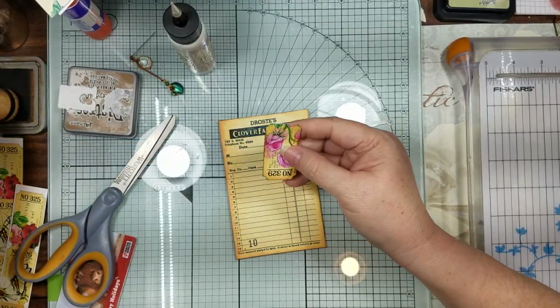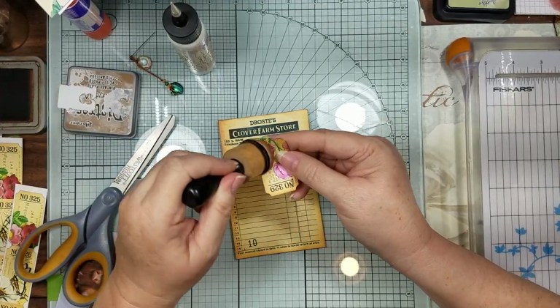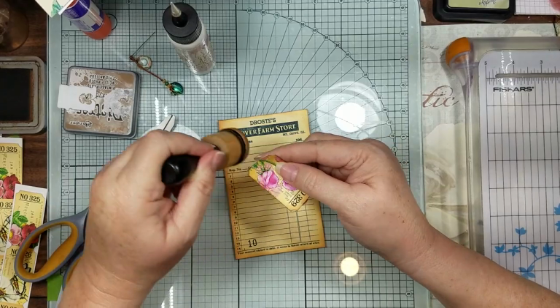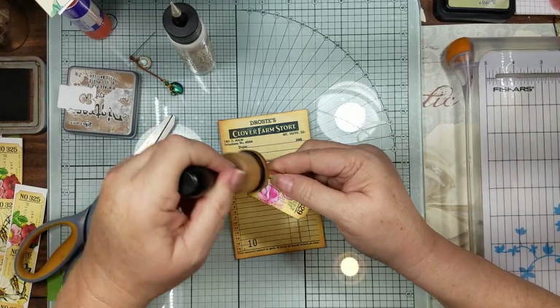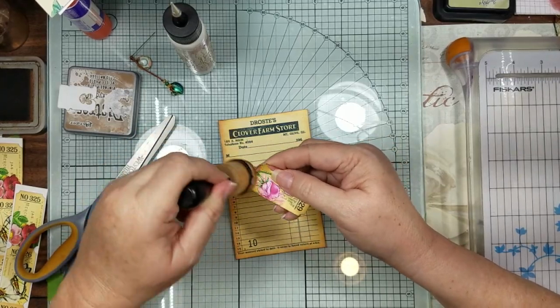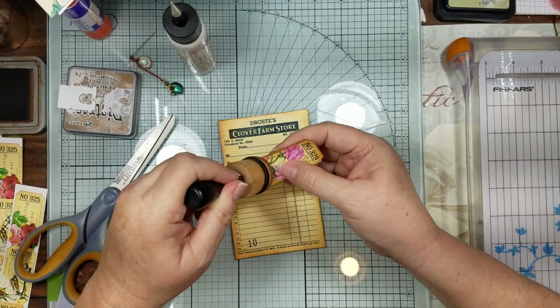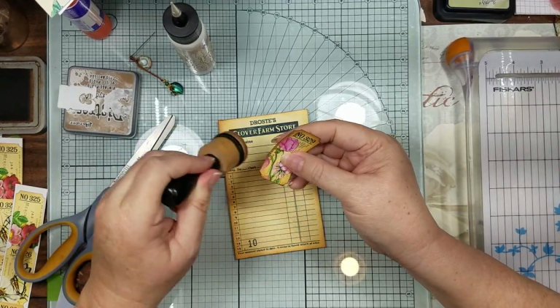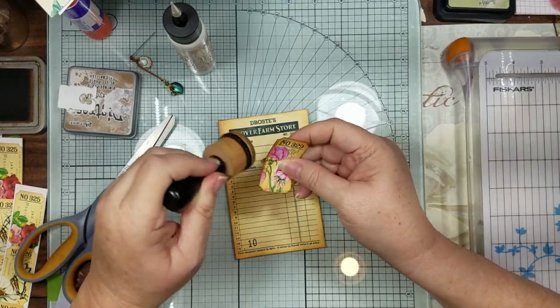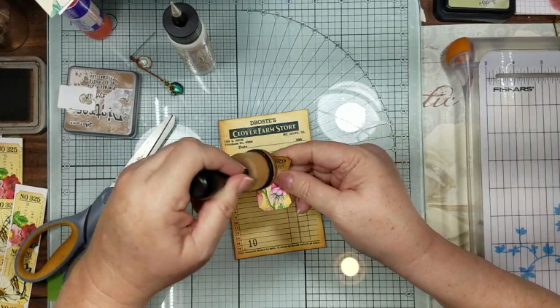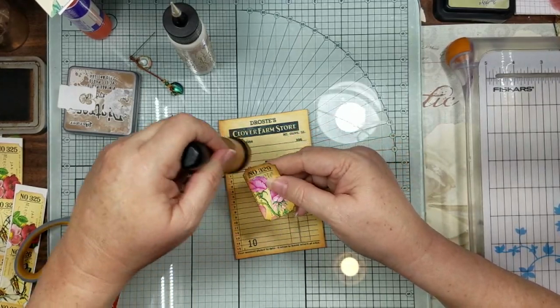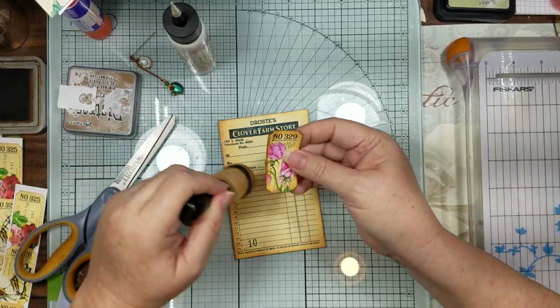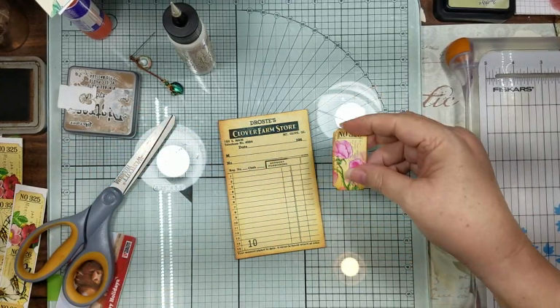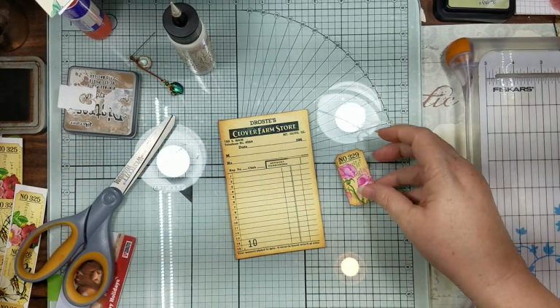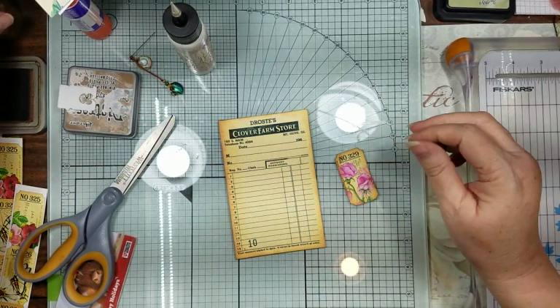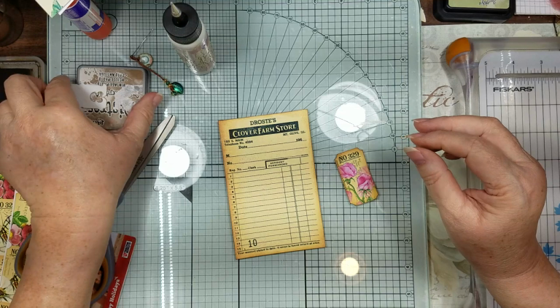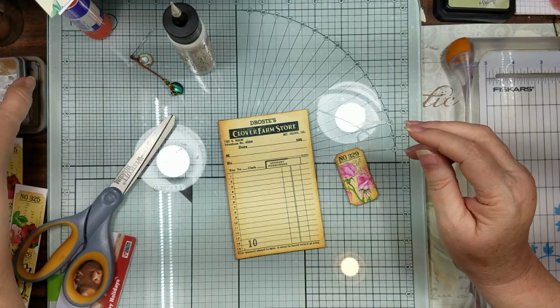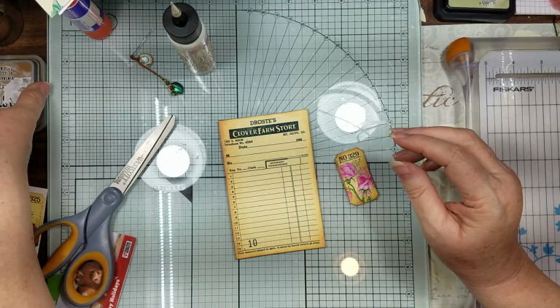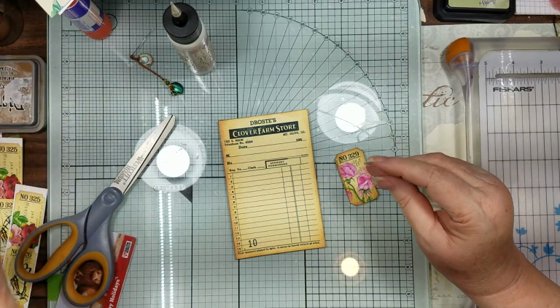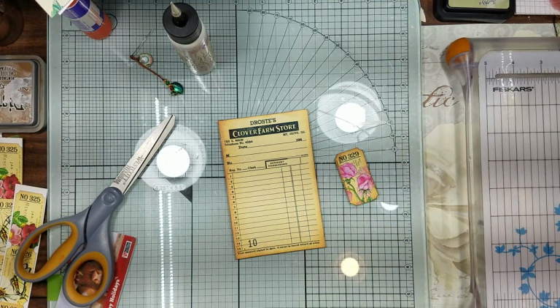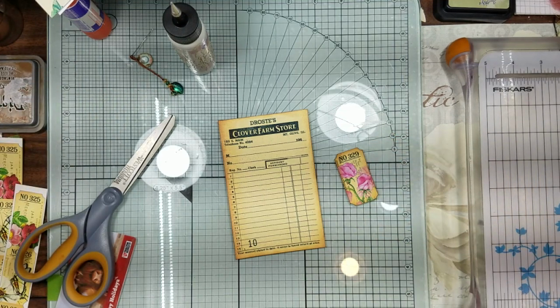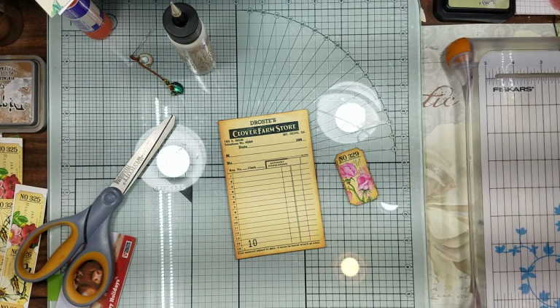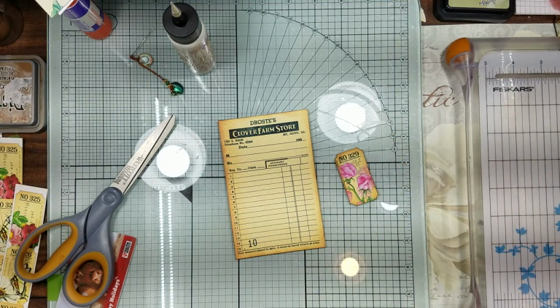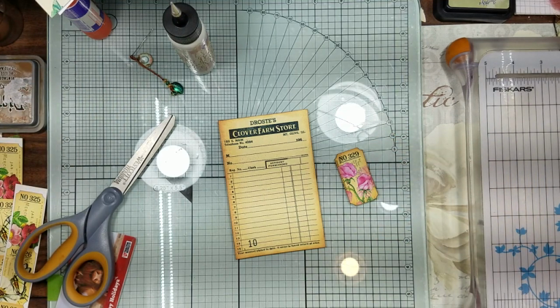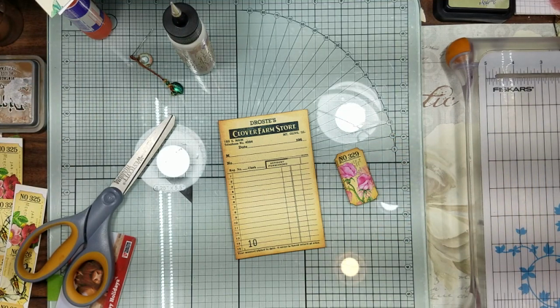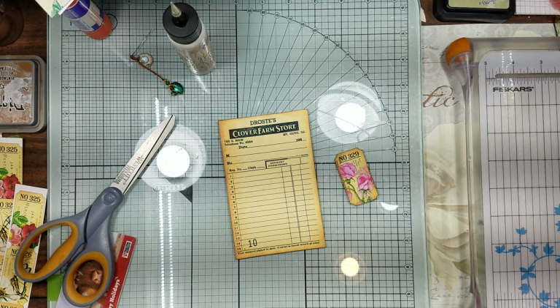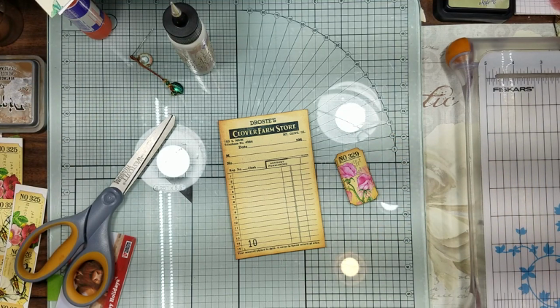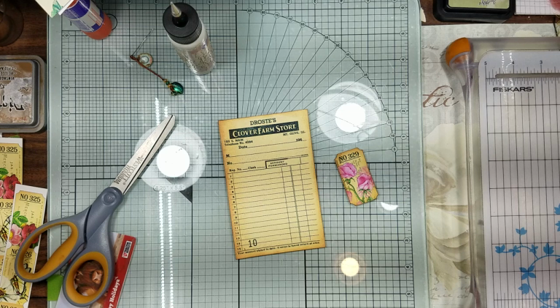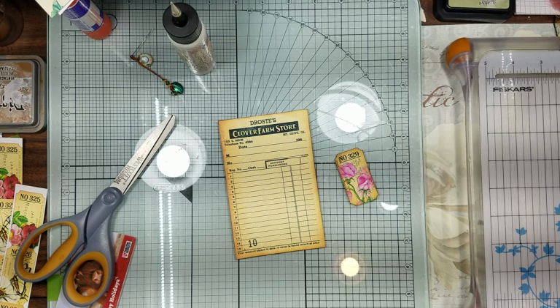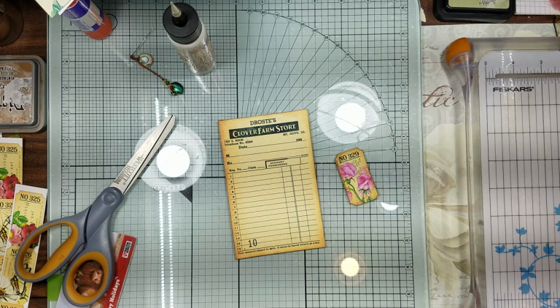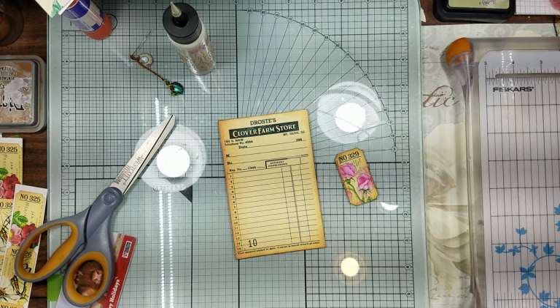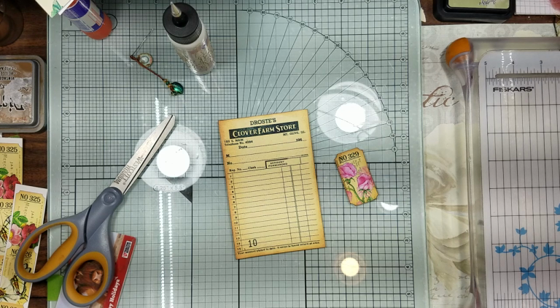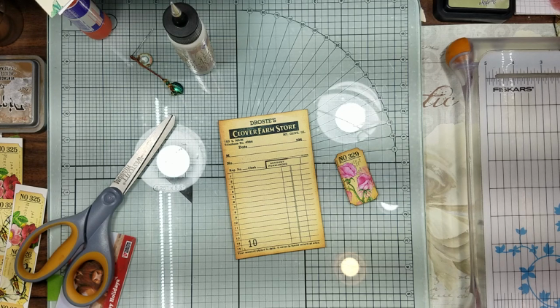I don't think I have my little butterfly - I sure don't remember punching out butterflies. I got everything but that butterfly. Oh shoot.